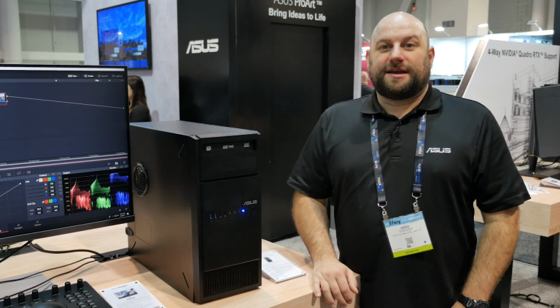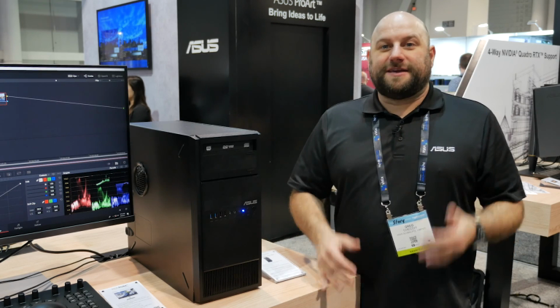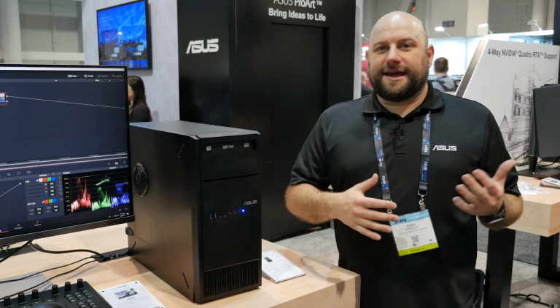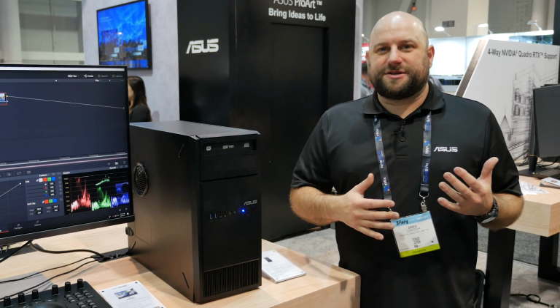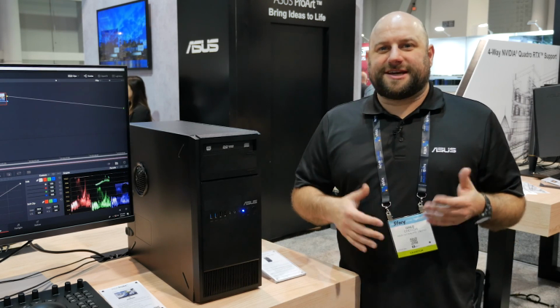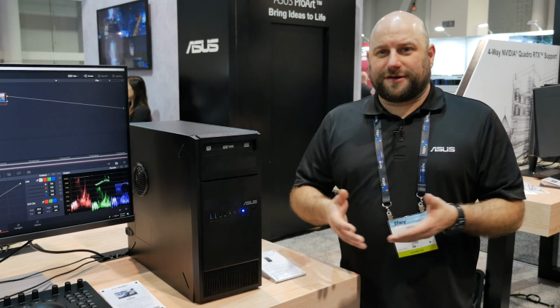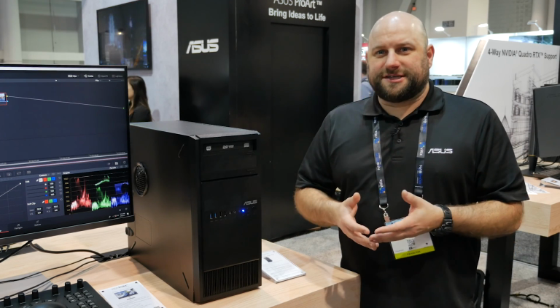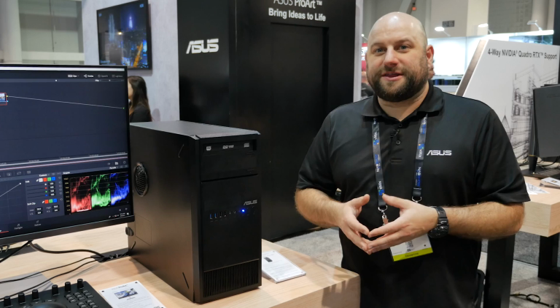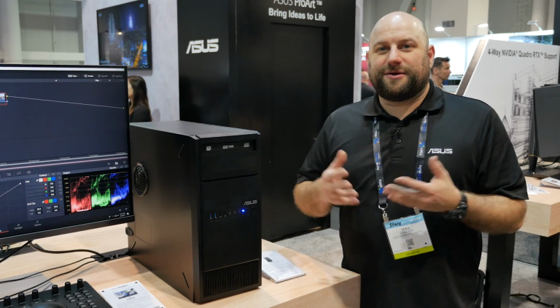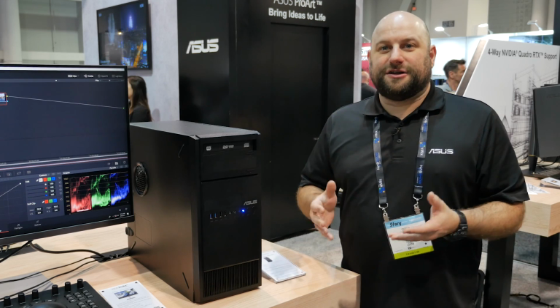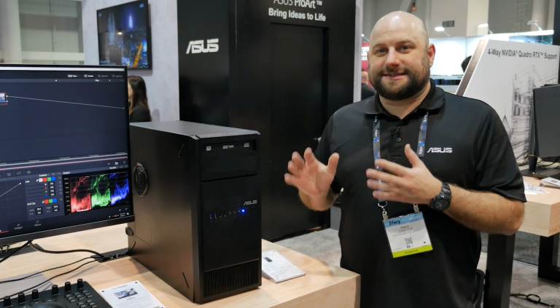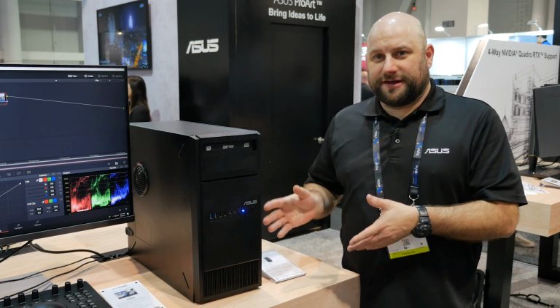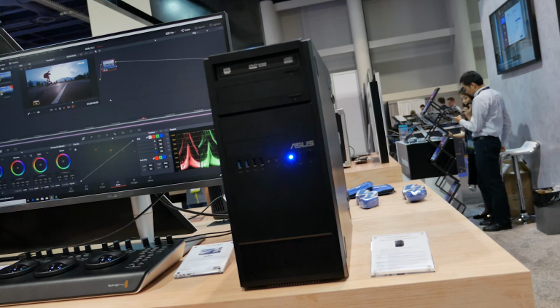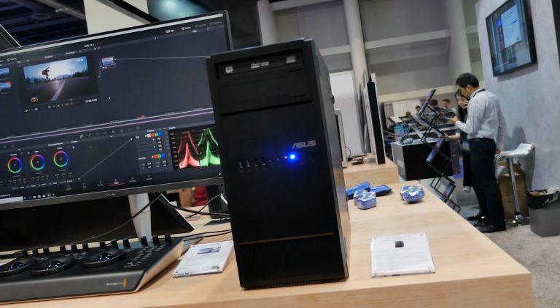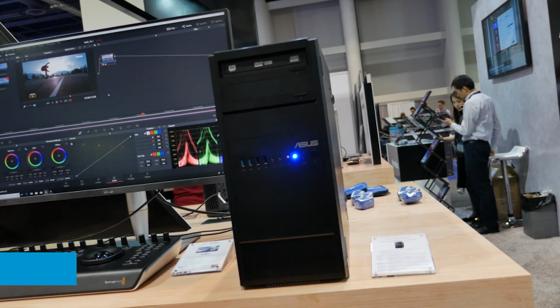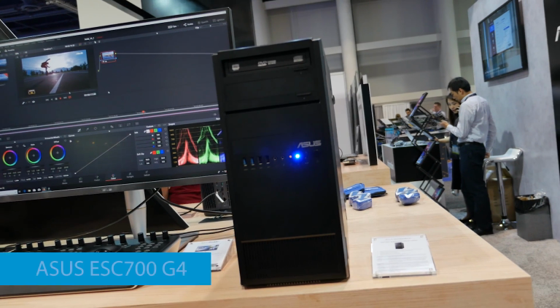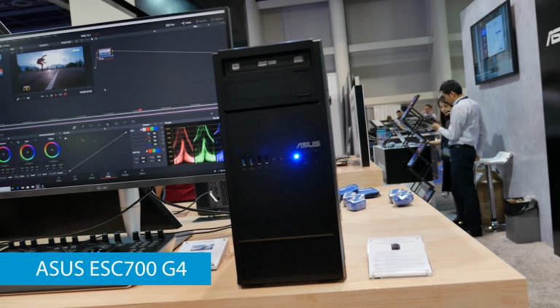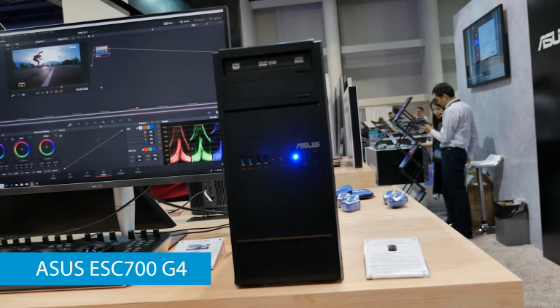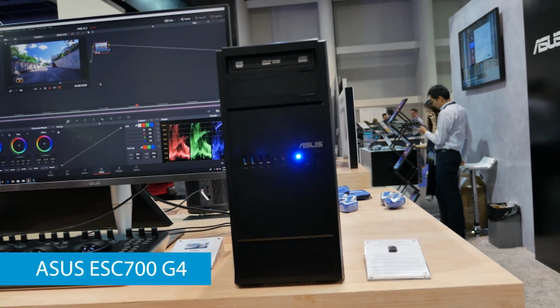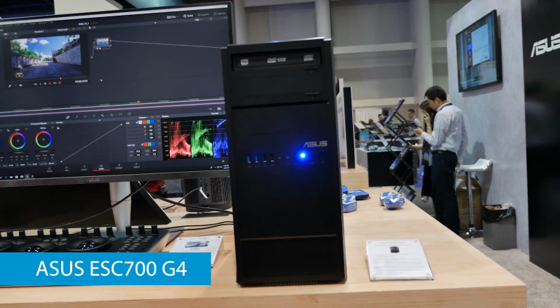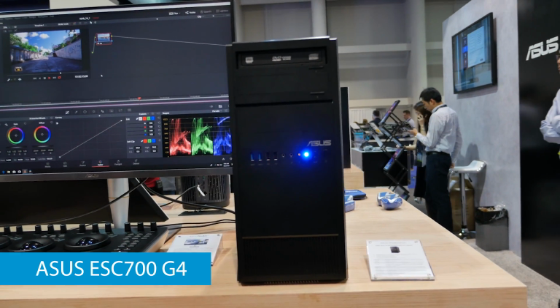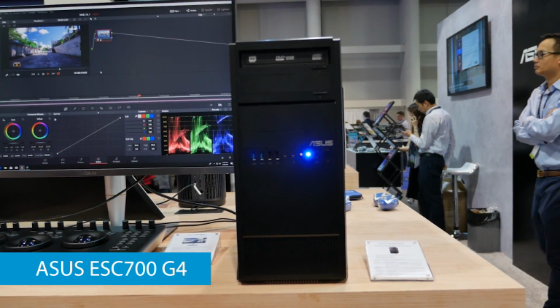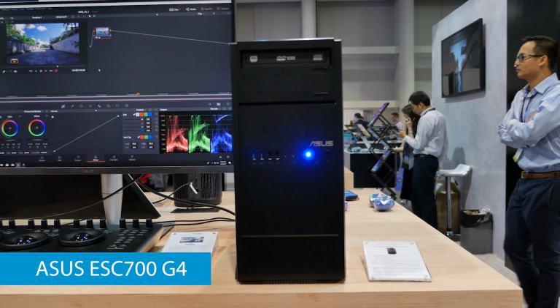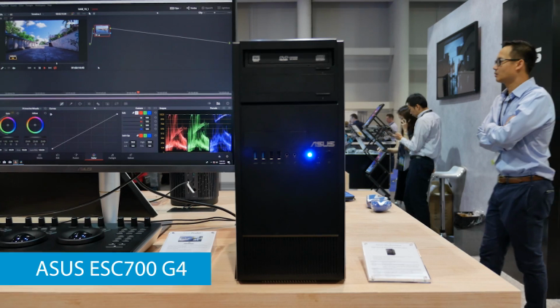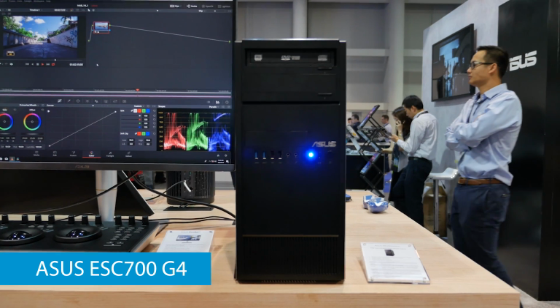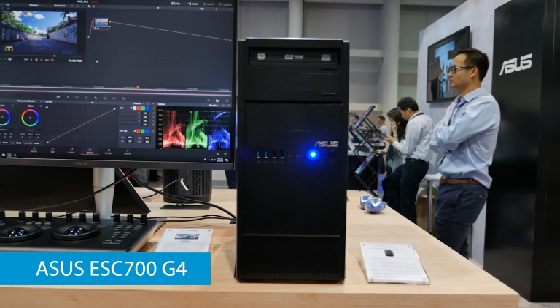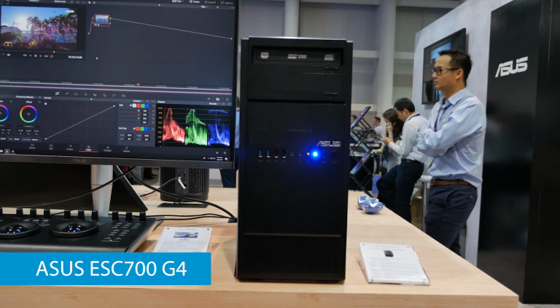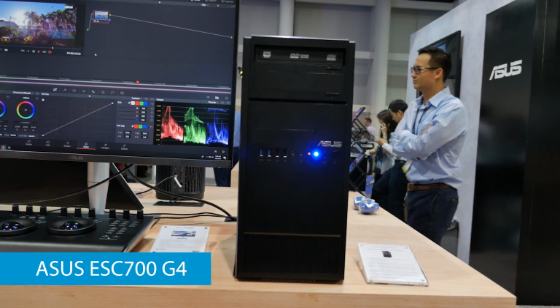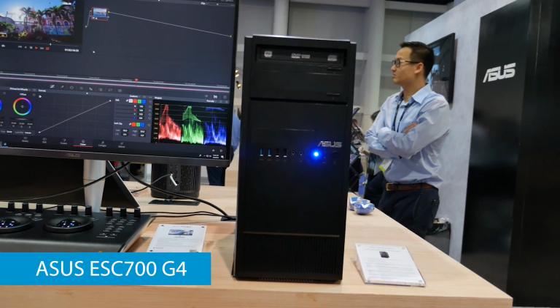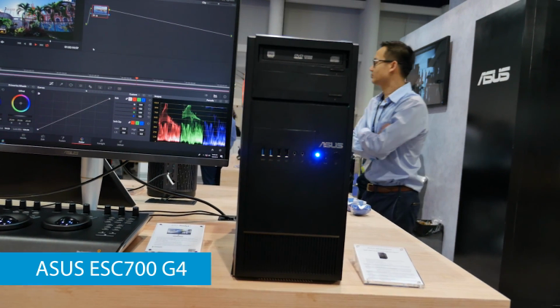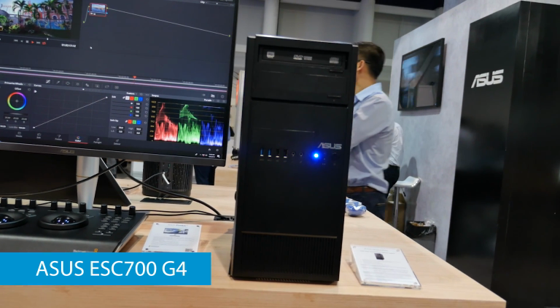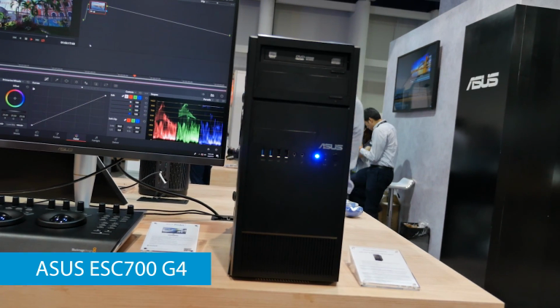Now, if the E900 seems like overkill to you, well, then you might want to take a look at its little brother. This is the ESC700G4 workstation. This is a single CPU workstation that supports up to dual graphics cards.